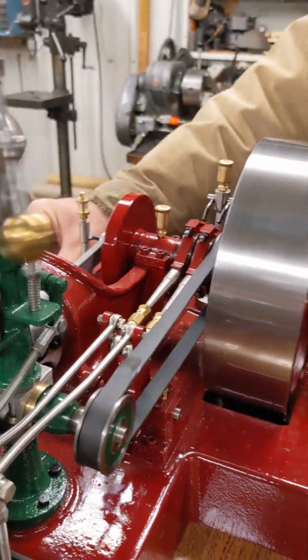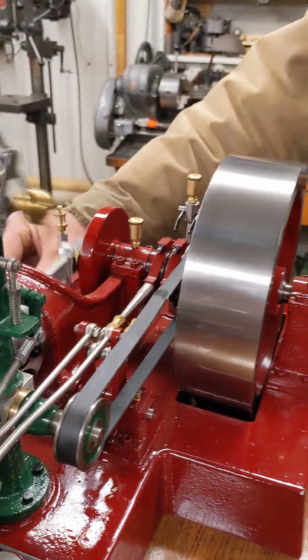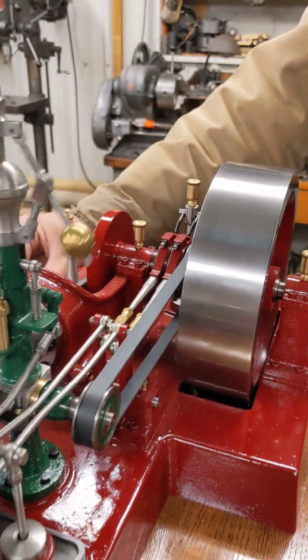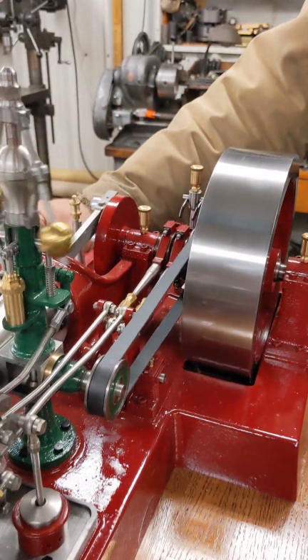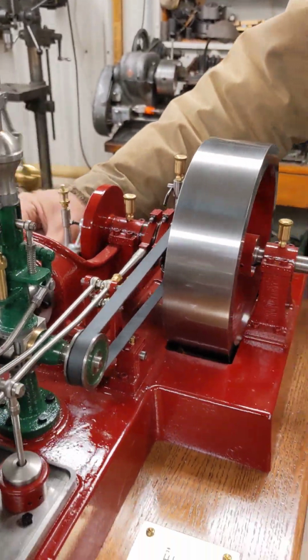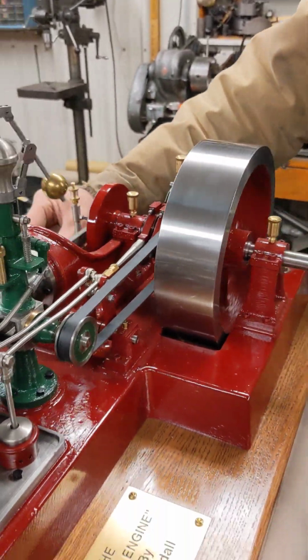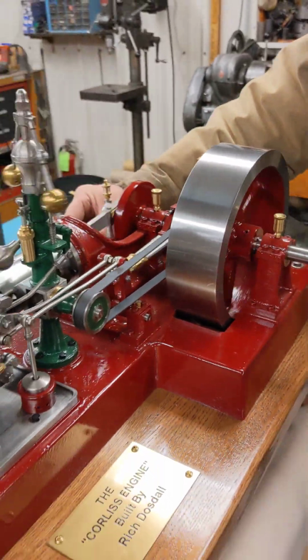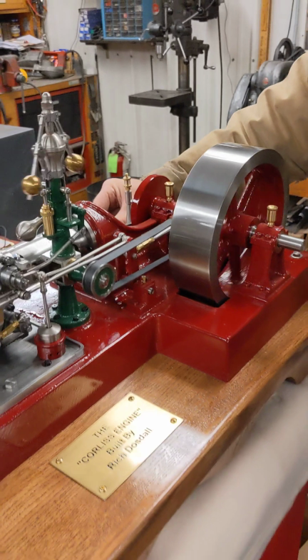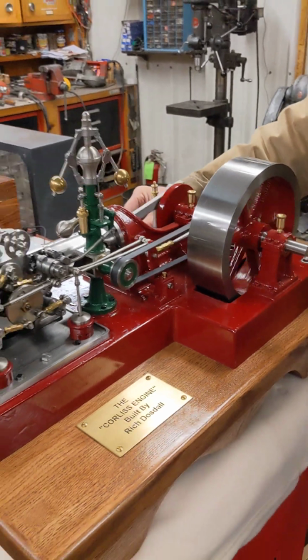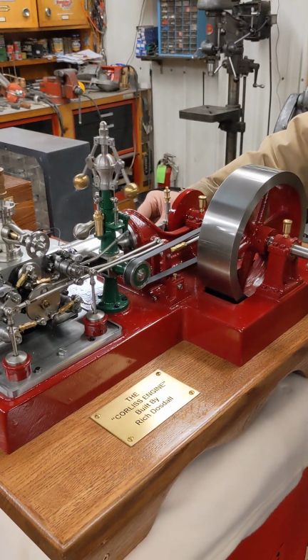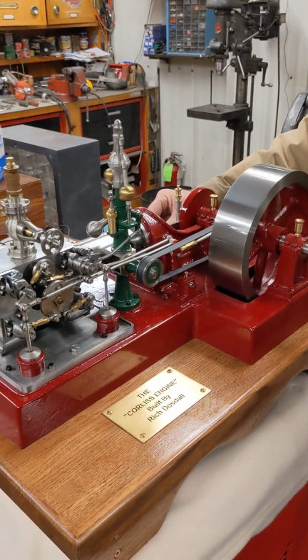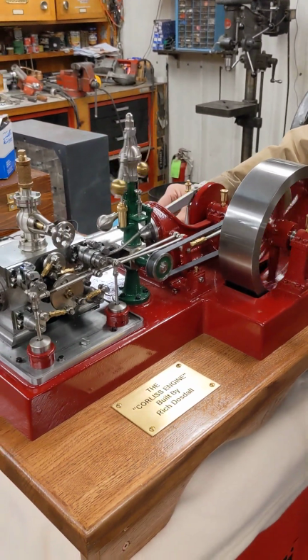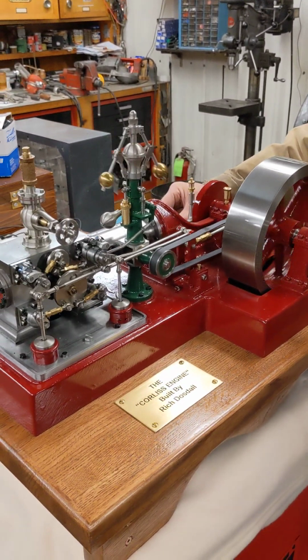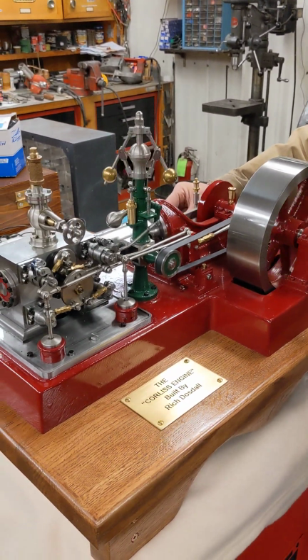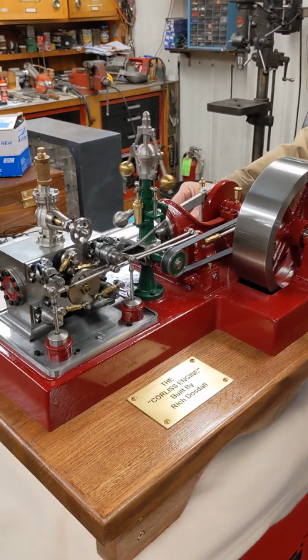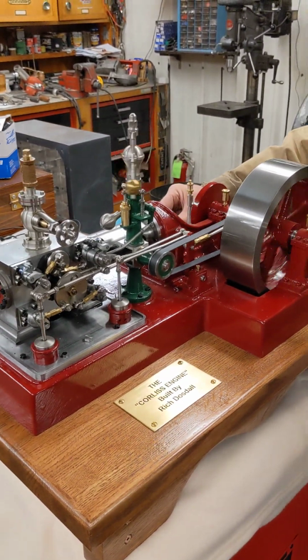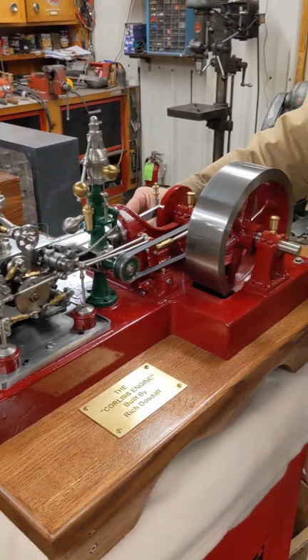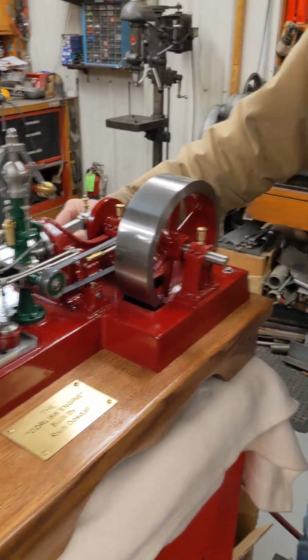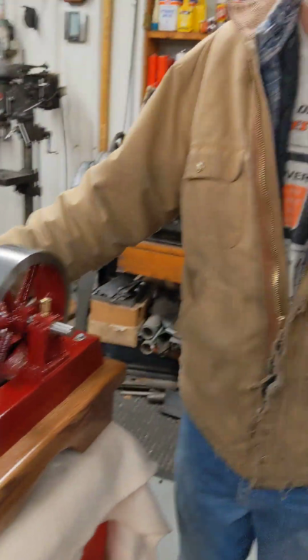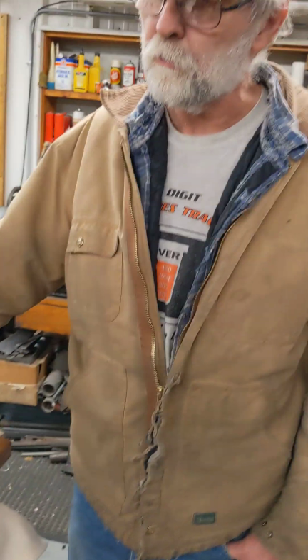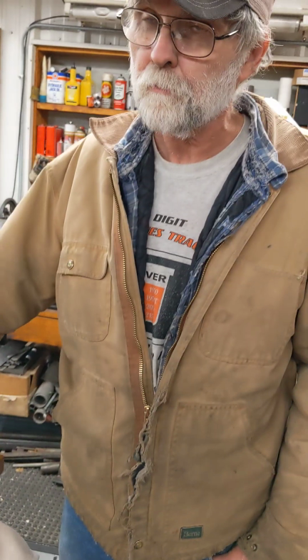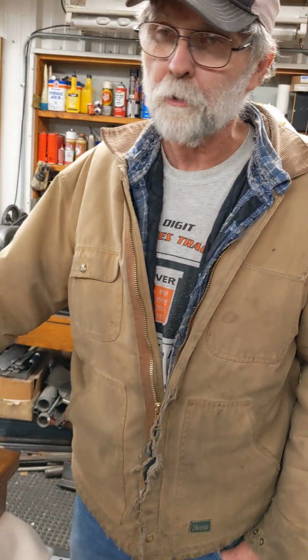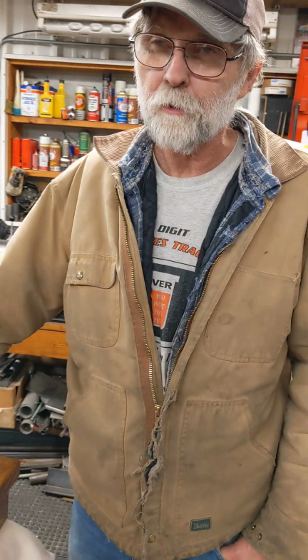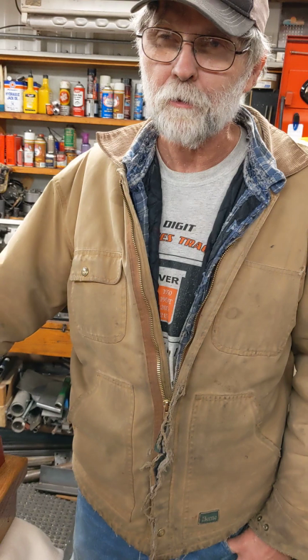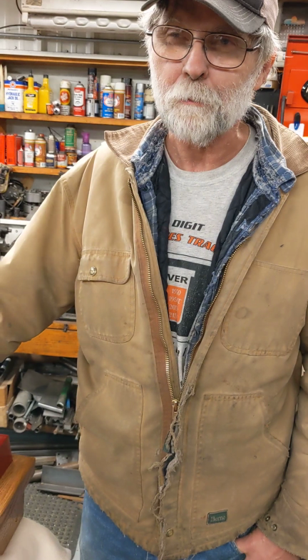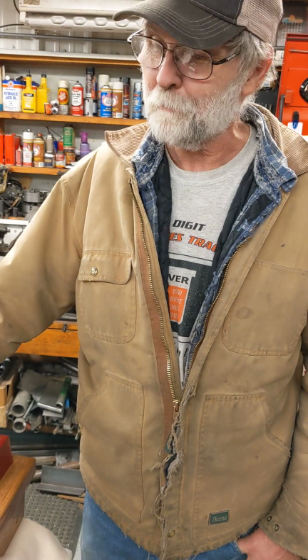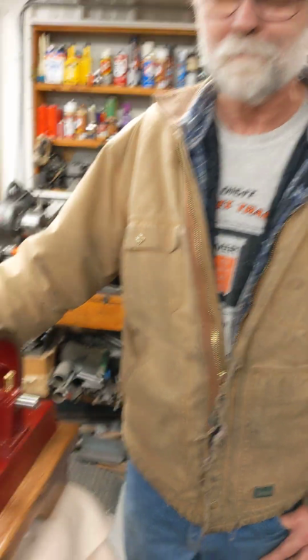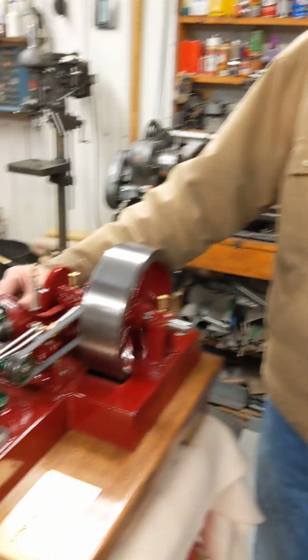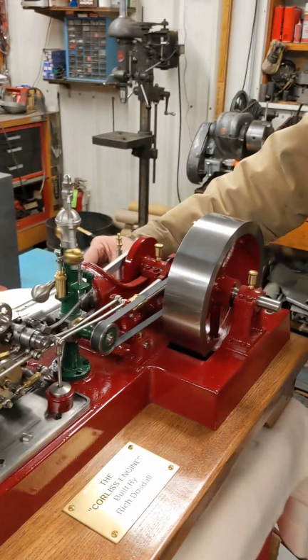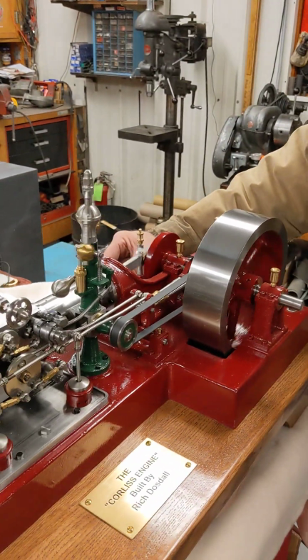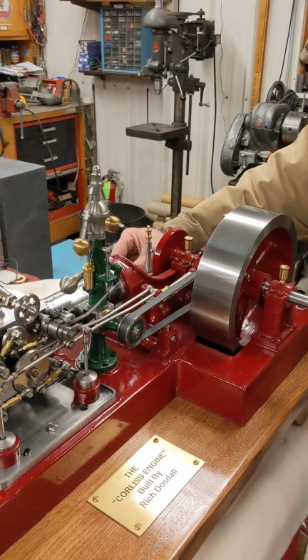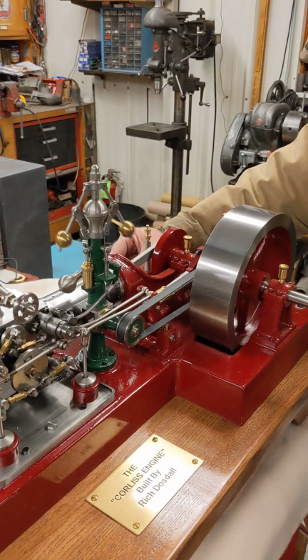So there she is, and I guess I'll make something else to take another video of sometime. Talk to you later.